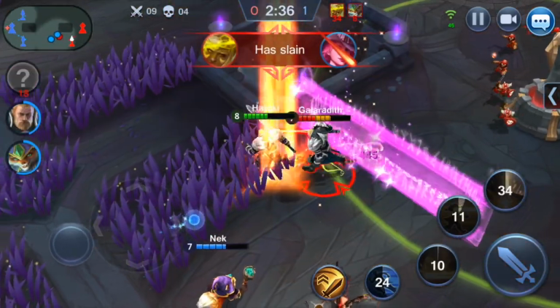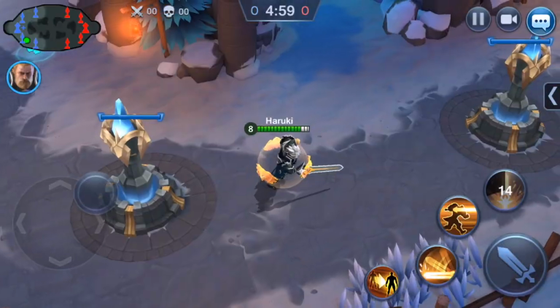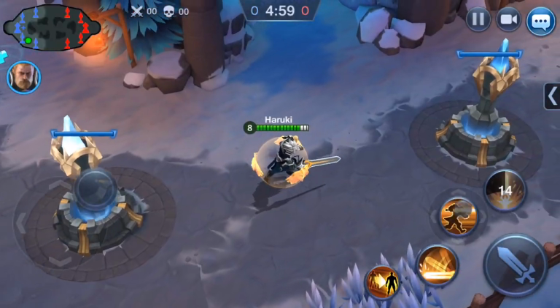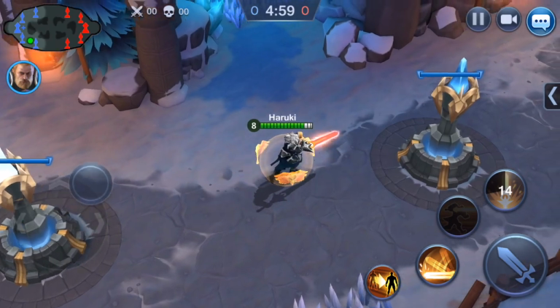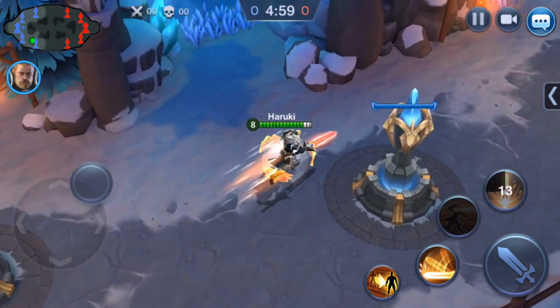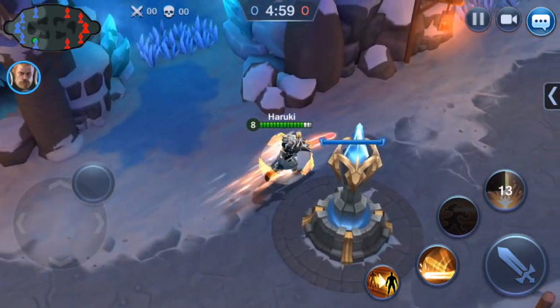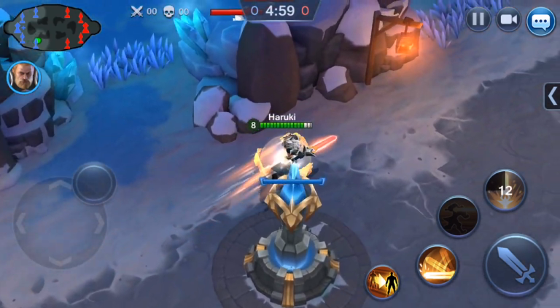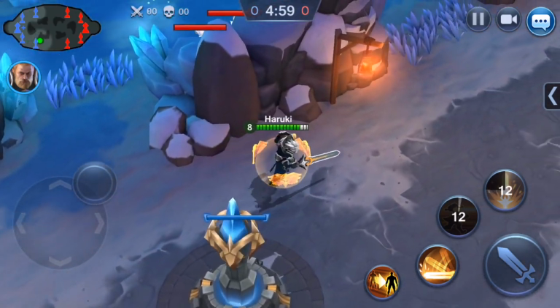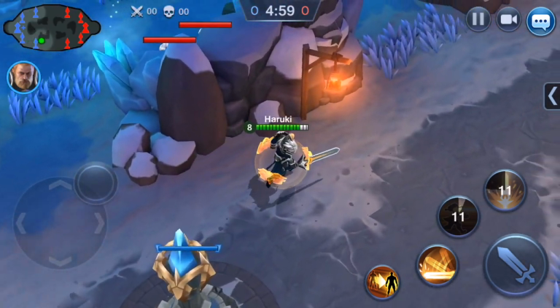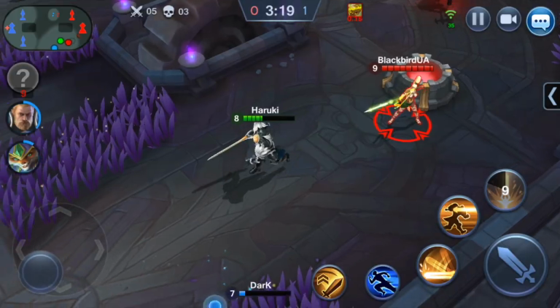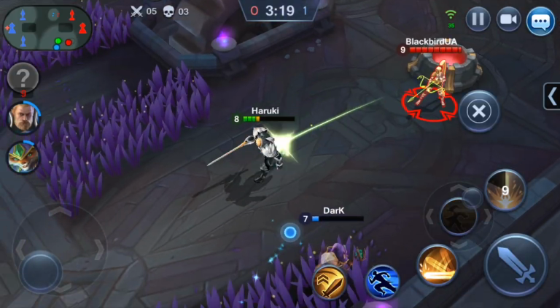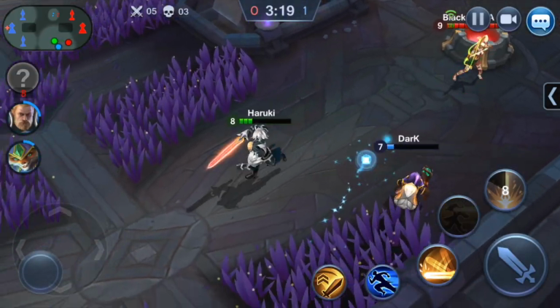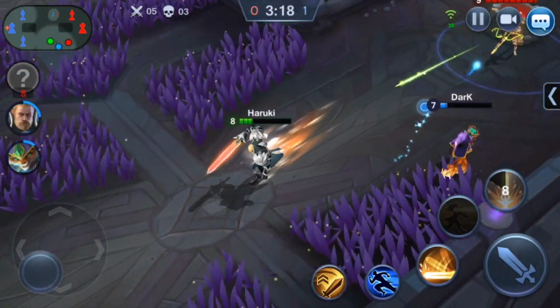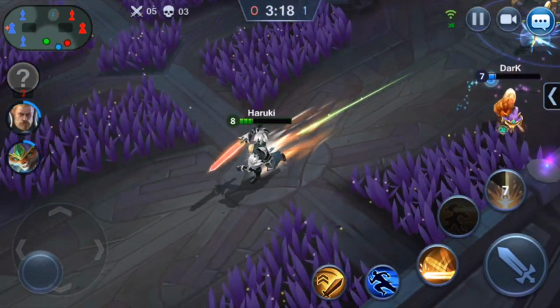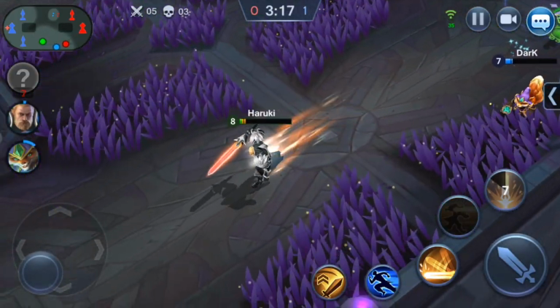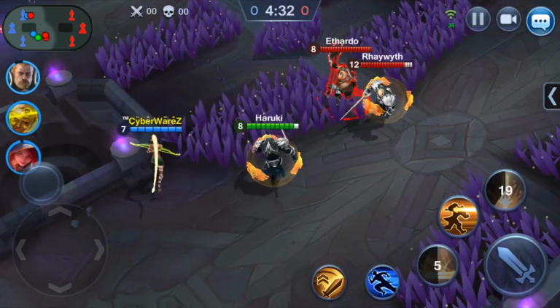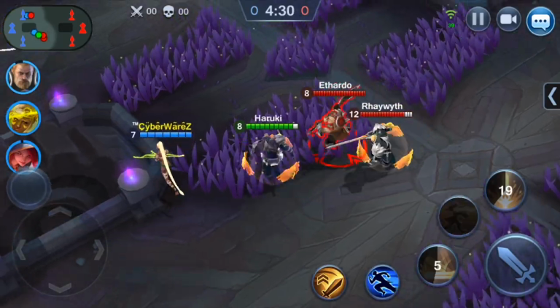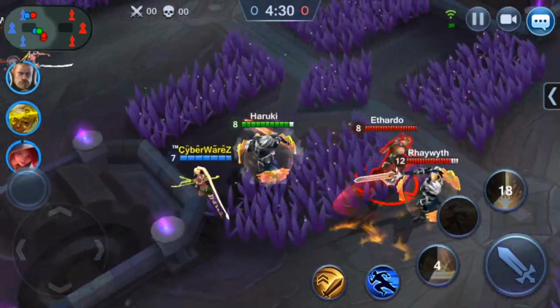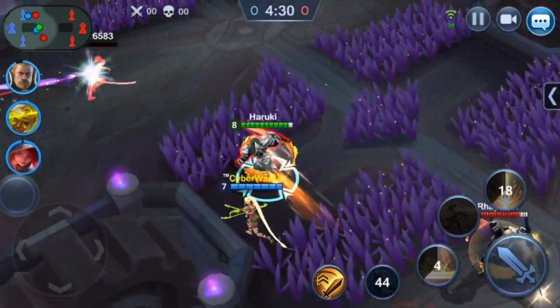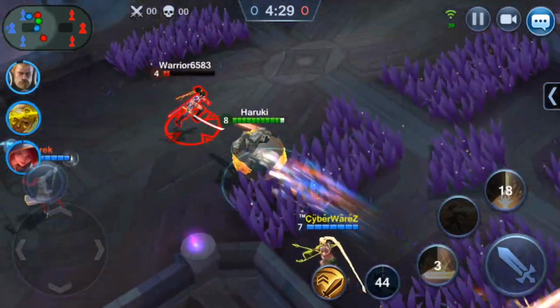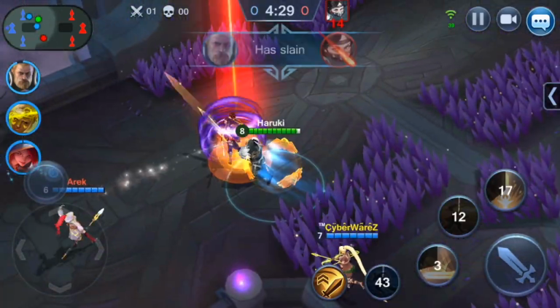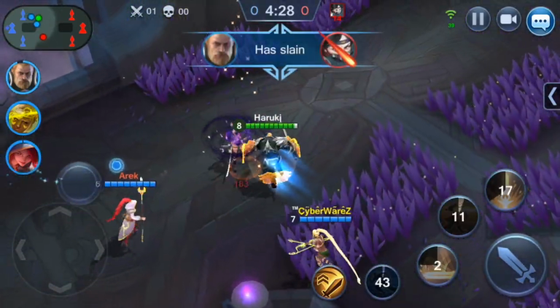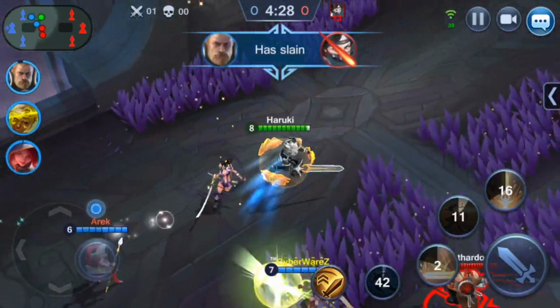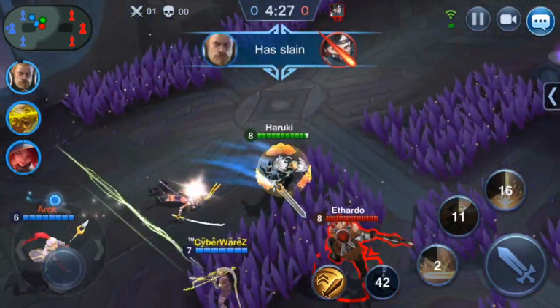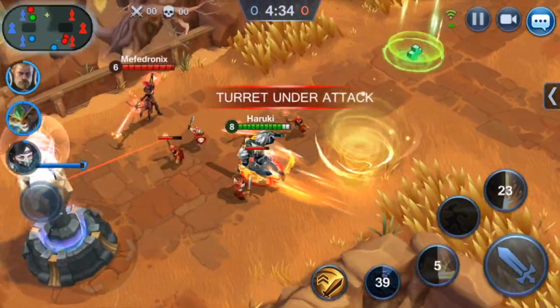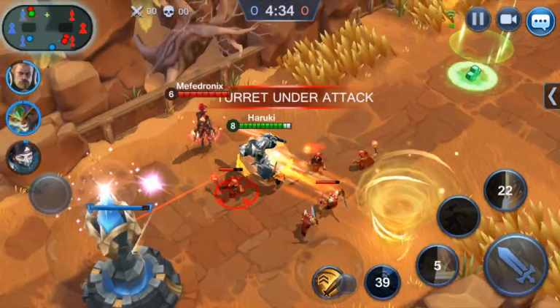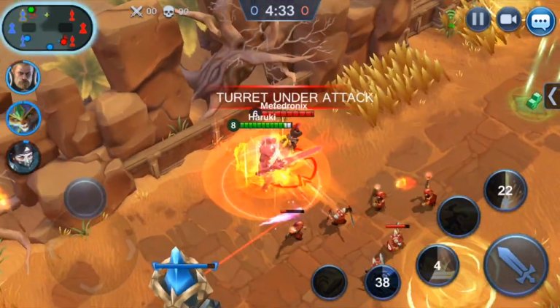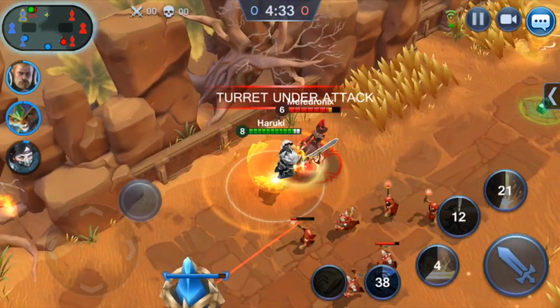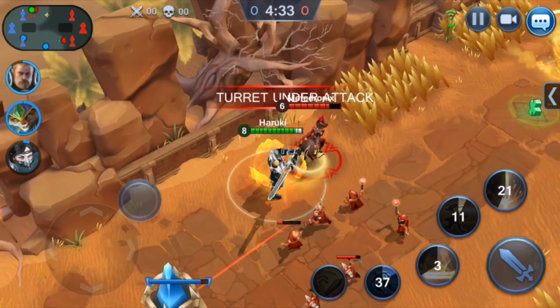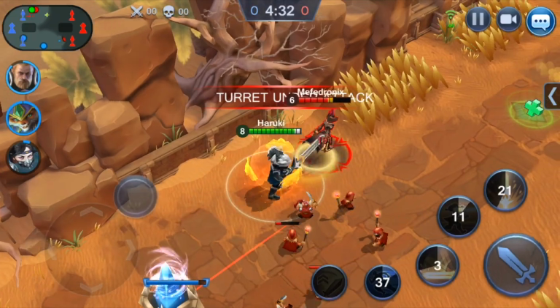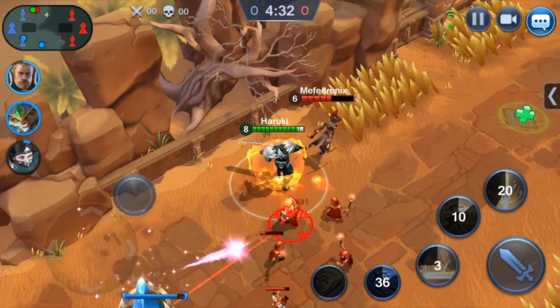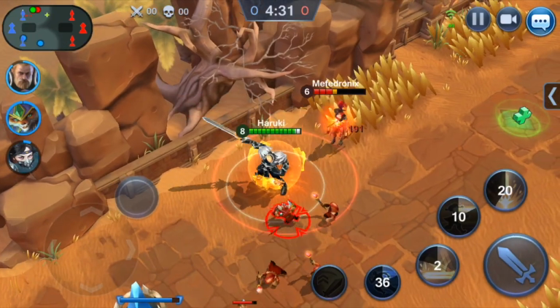Imminent Charge increases Bryce's speed and tenacity for a few seconds. Use it to flee a fight when your health is running low or to close up distance with your enemy. You can also use it as a battle initiator or to rush a tower that is under attack.